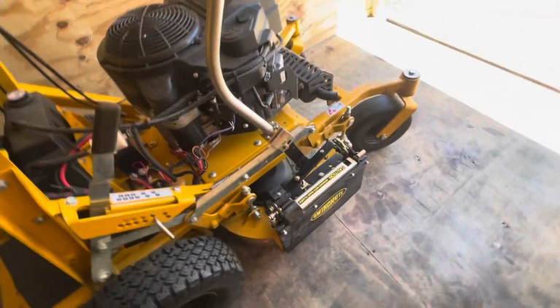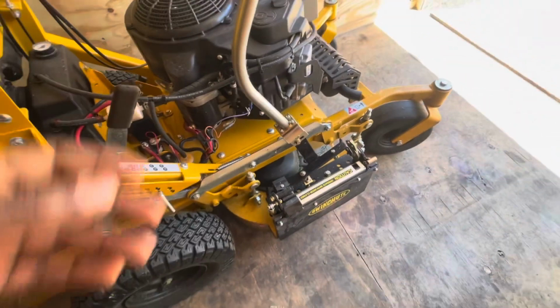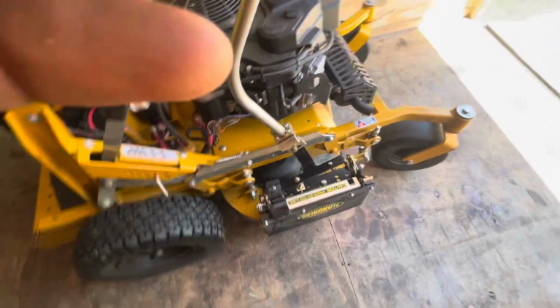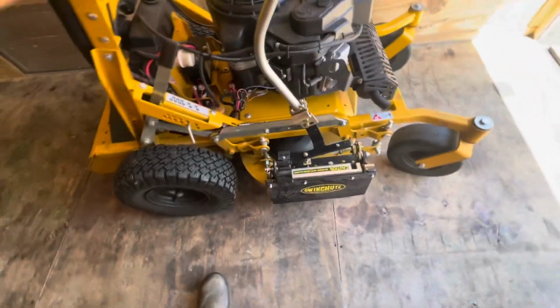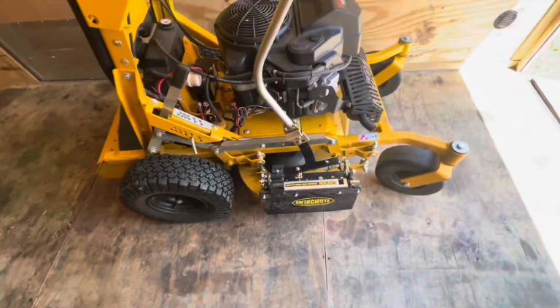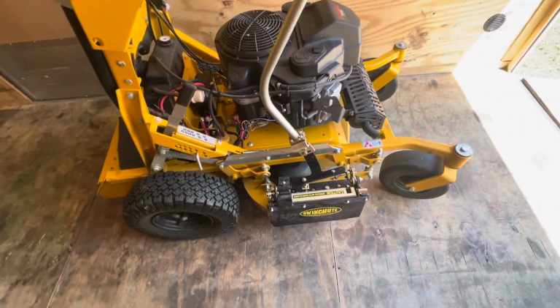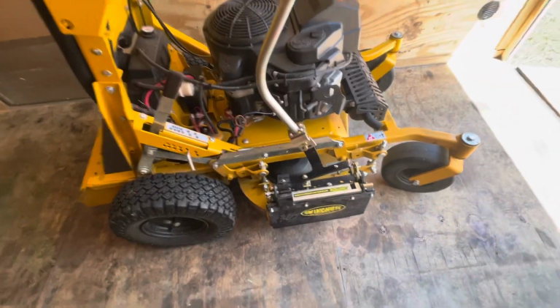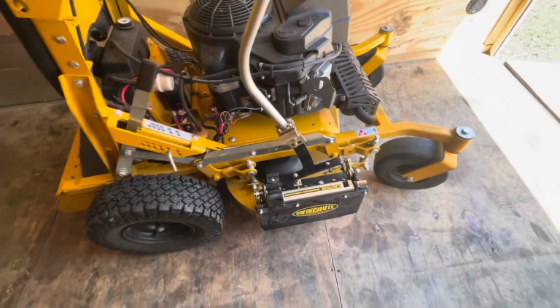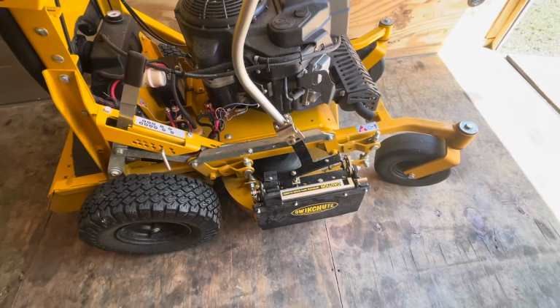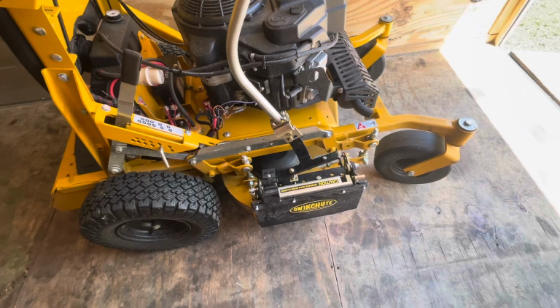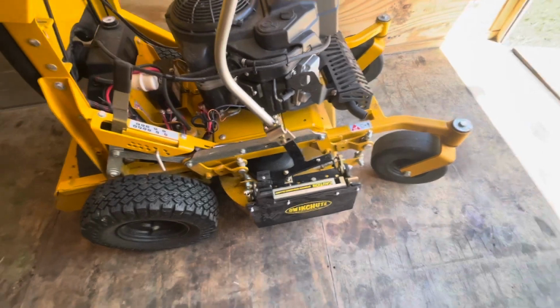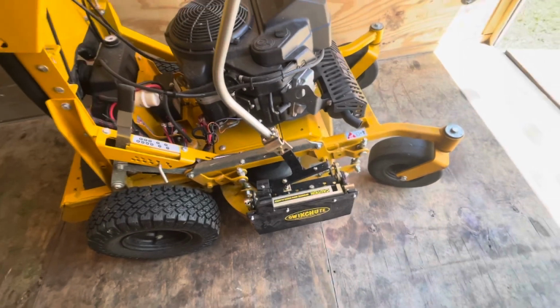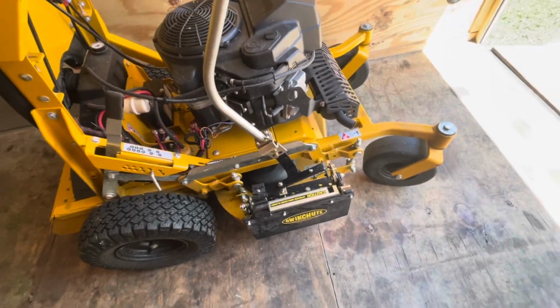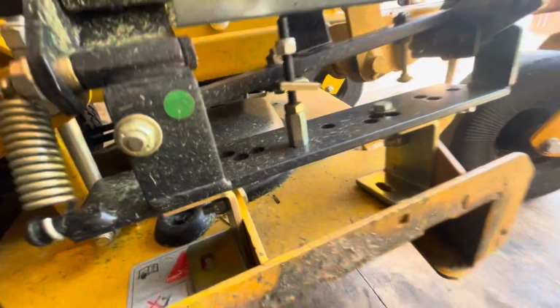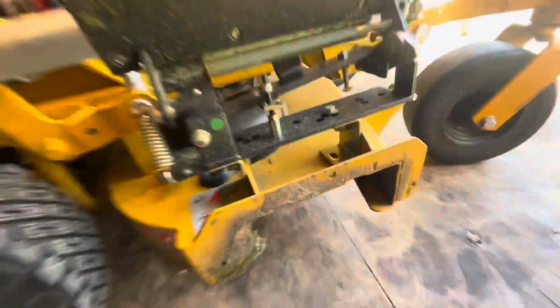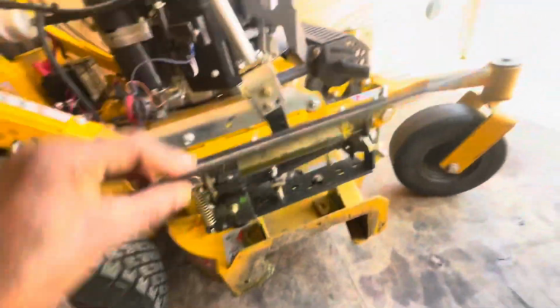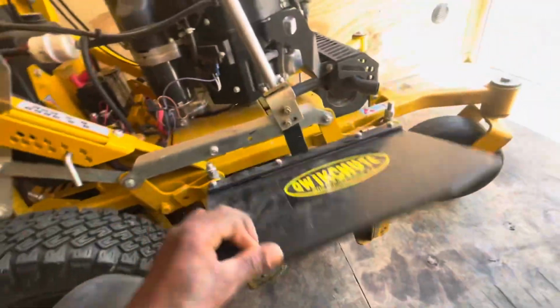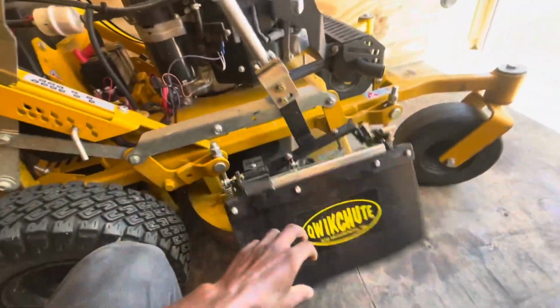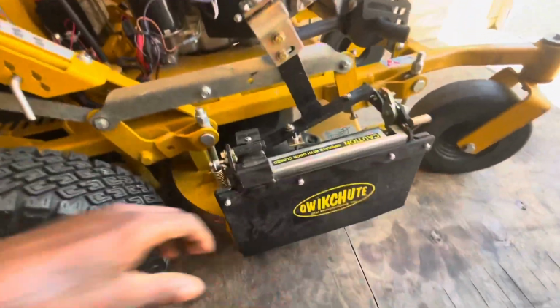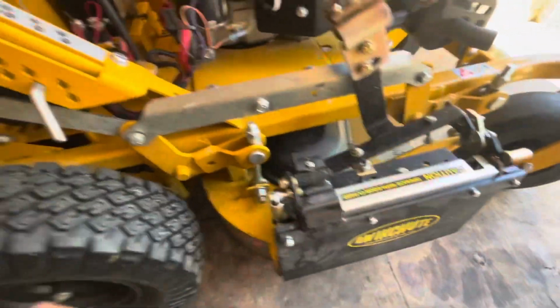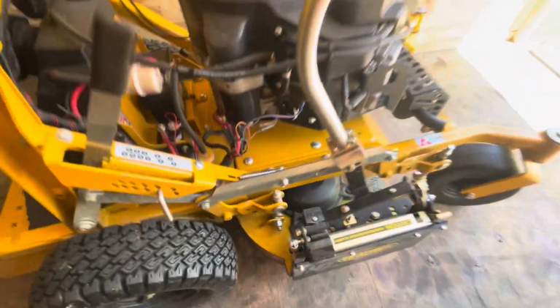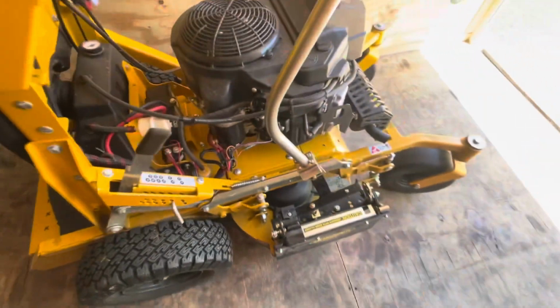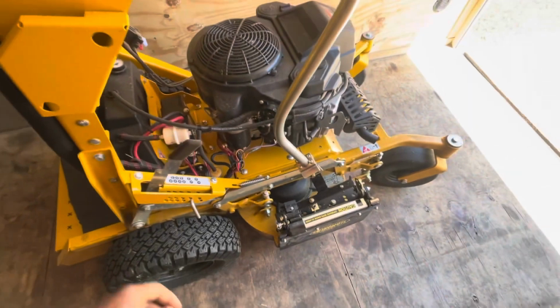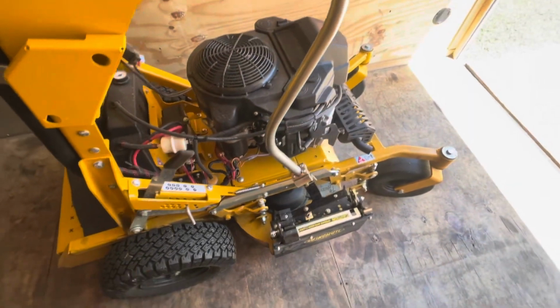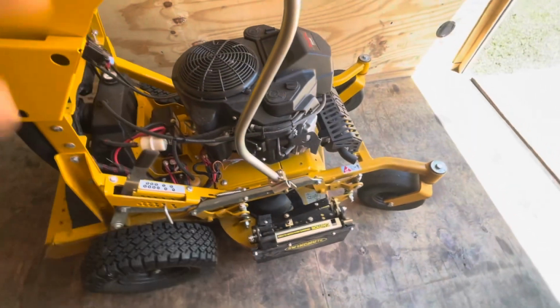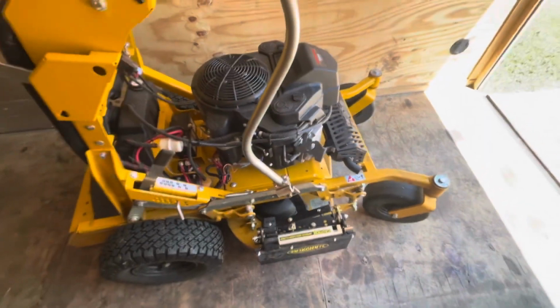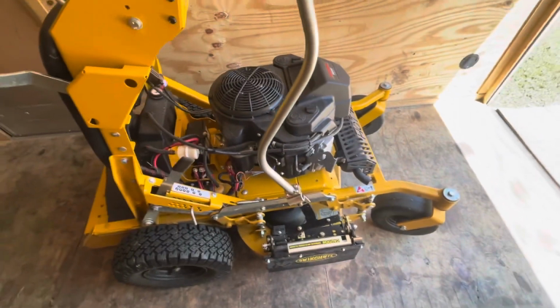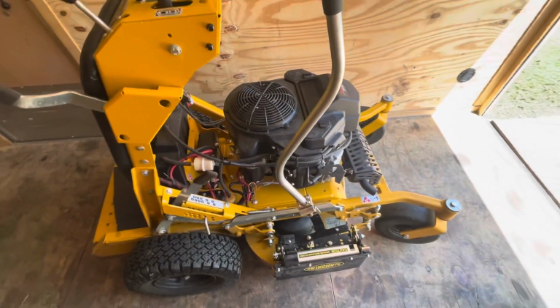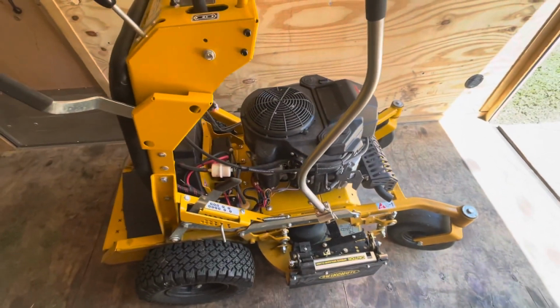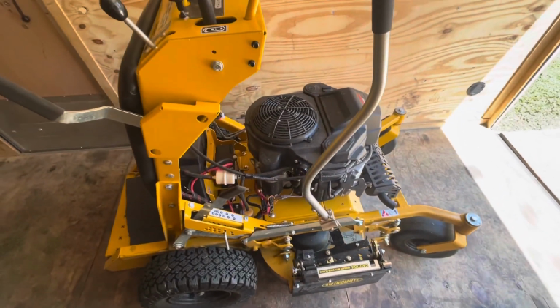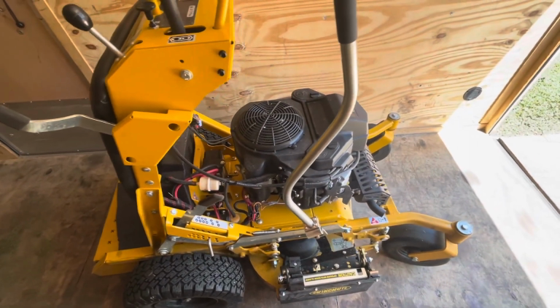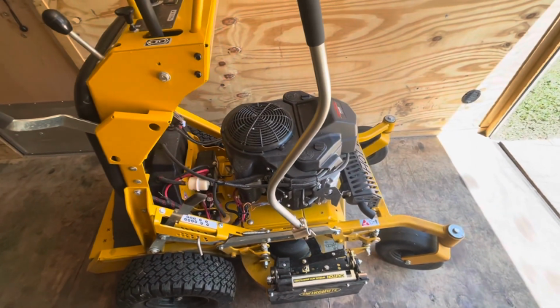That's my install tips on this Quick Shoot for the Surfer Pro. Hopefully this helps y'all a lot on your Quick Shoot install. Y'all have a good one. Stay hydrated out there.